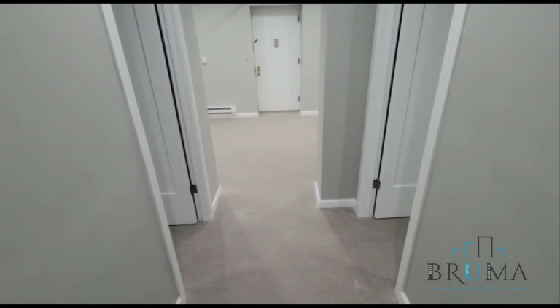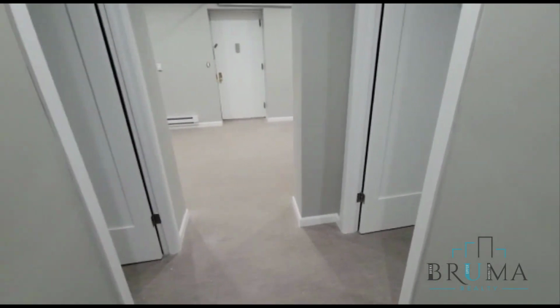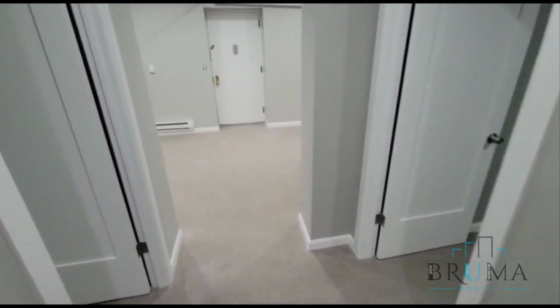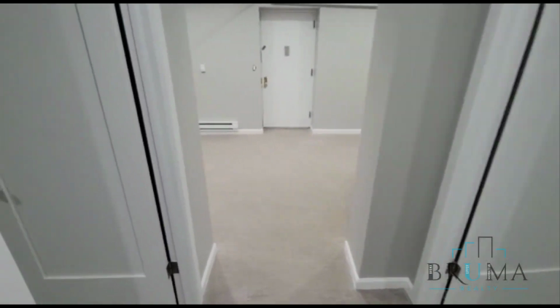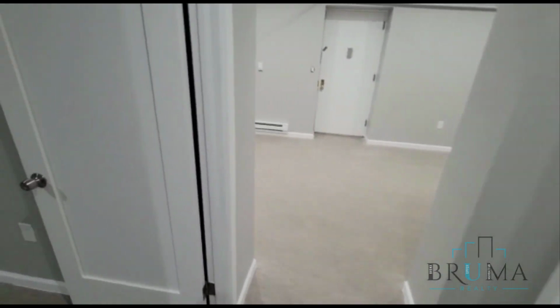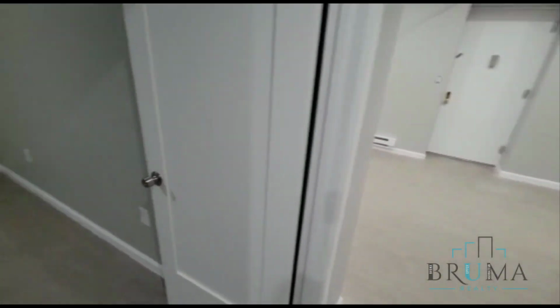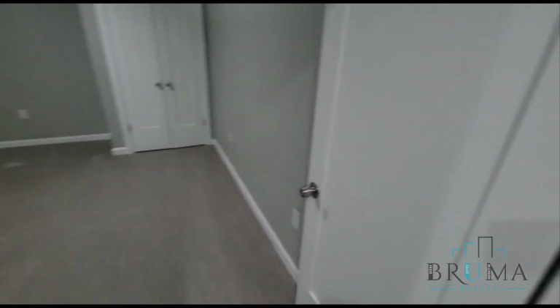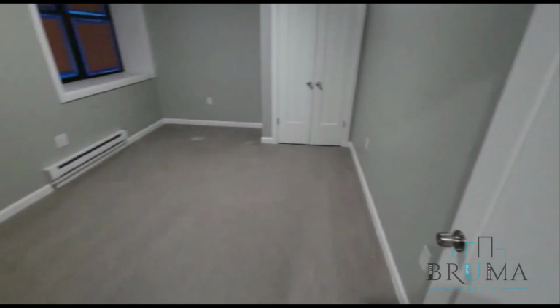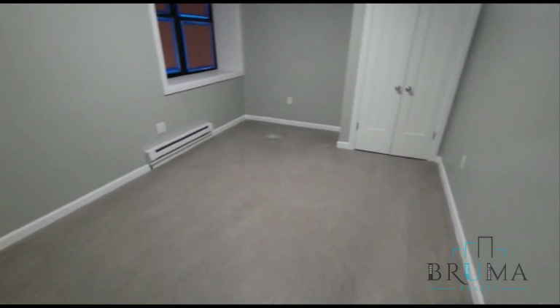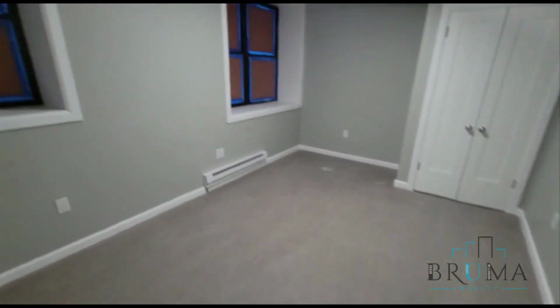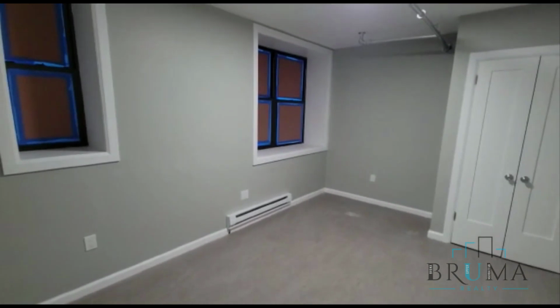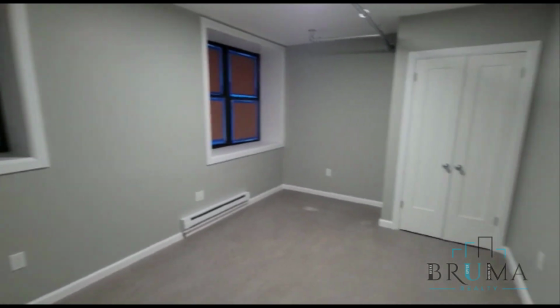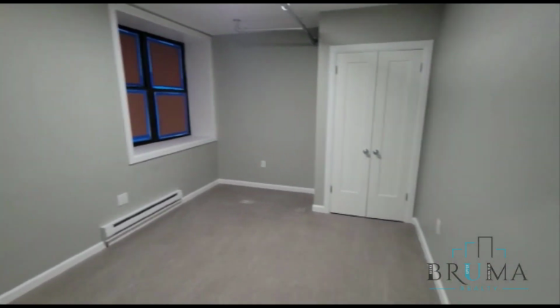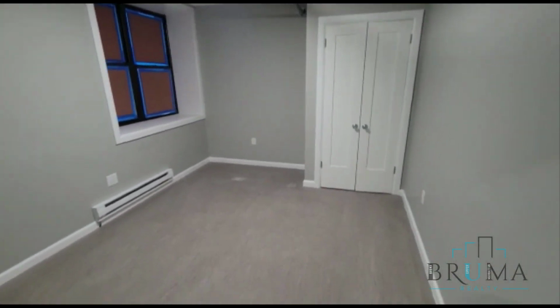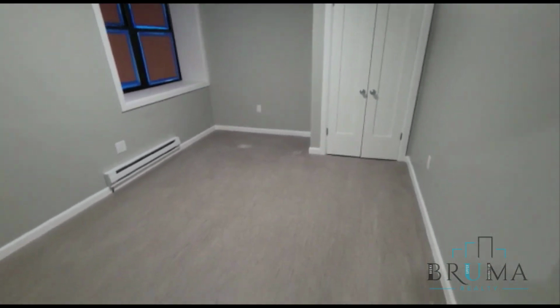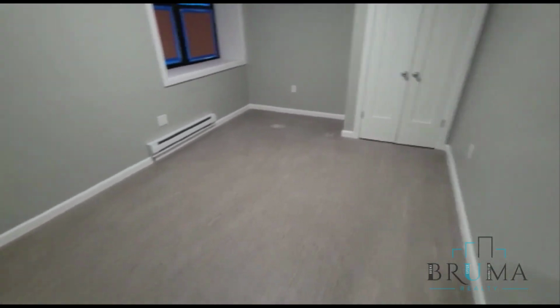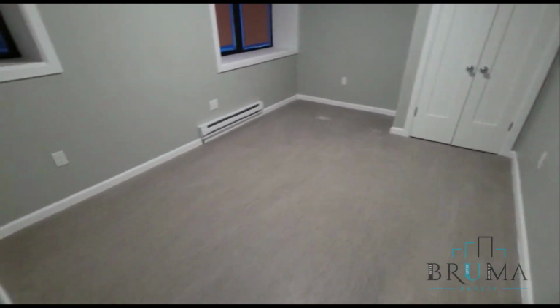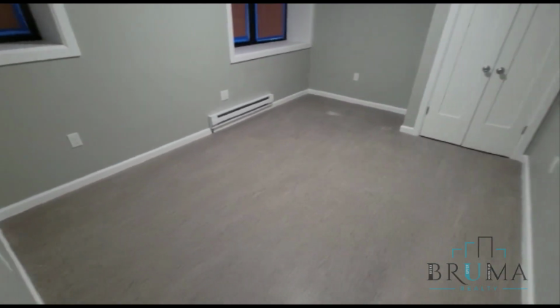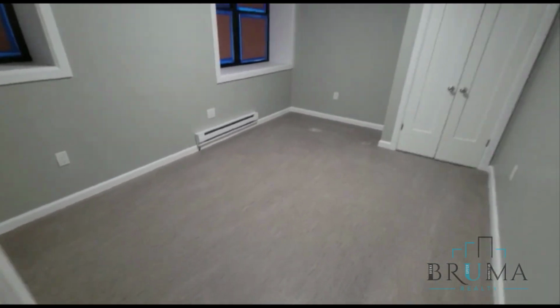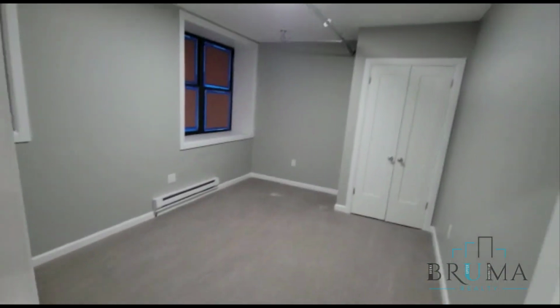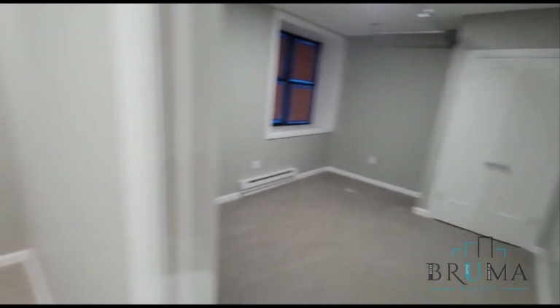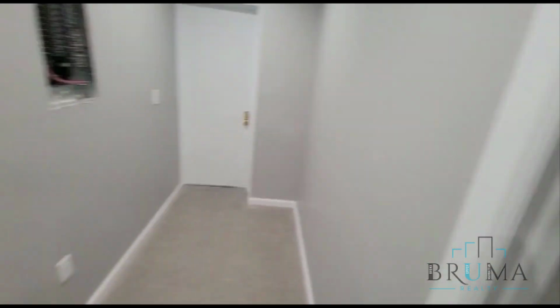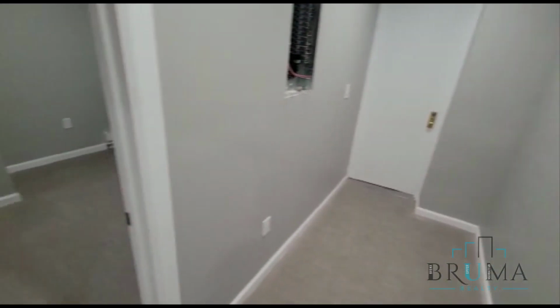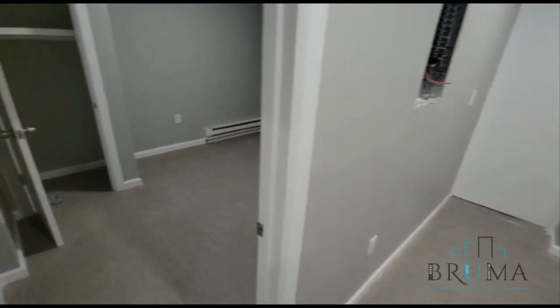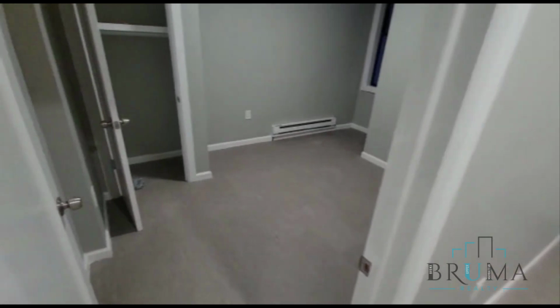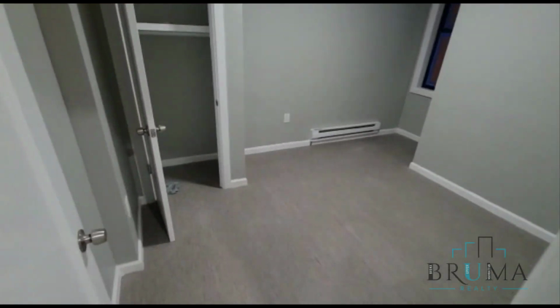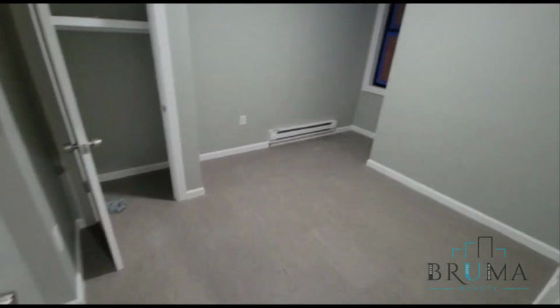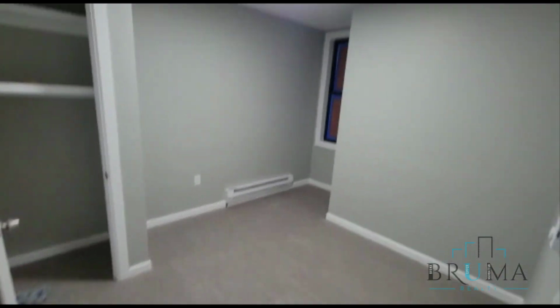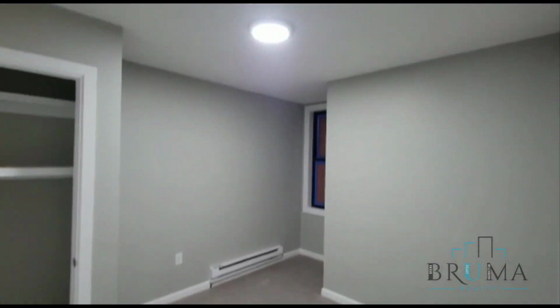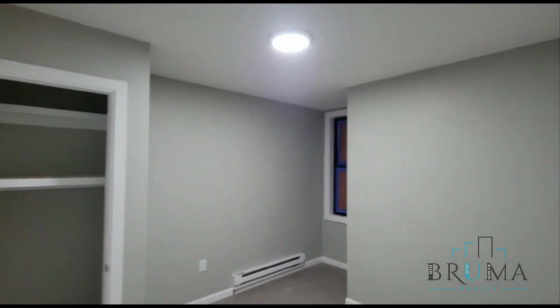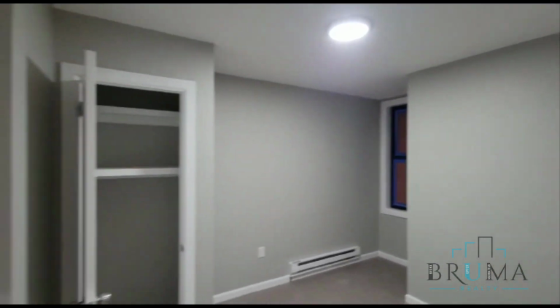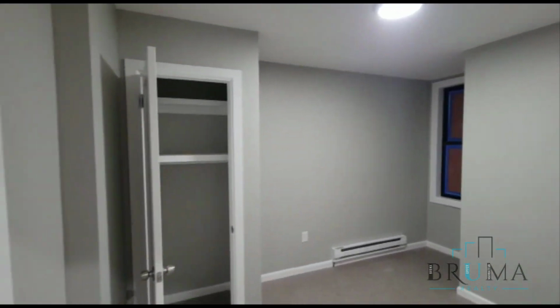This is a basement apartment. Walking in, to our left we have the first bedroom — a king-size room with a nice big closet. Bedroom number two can fit a queen-size comfortably.